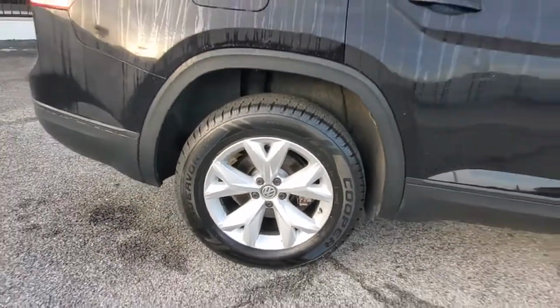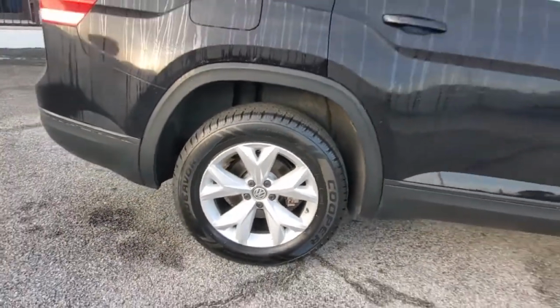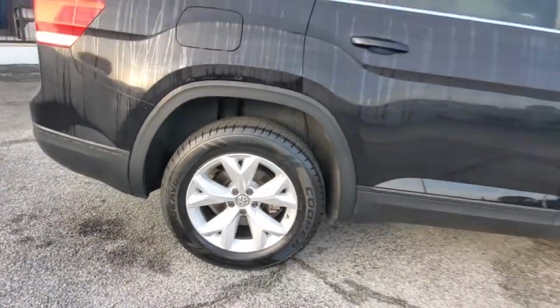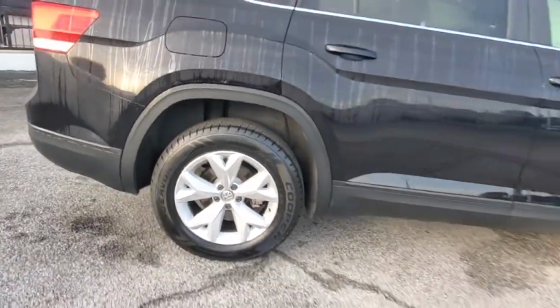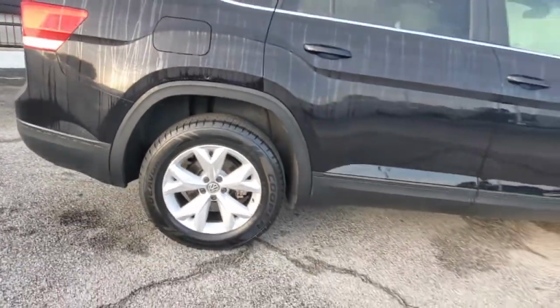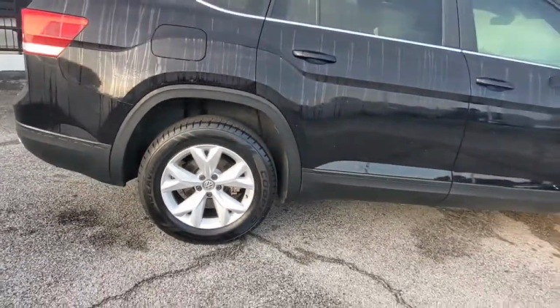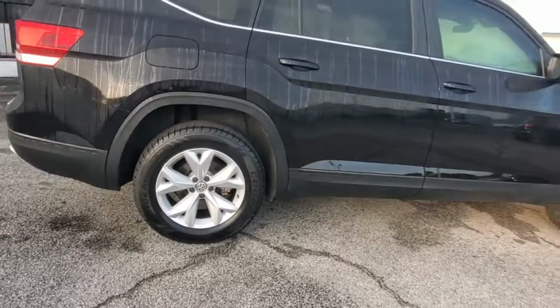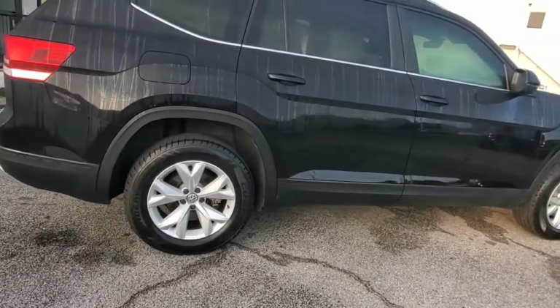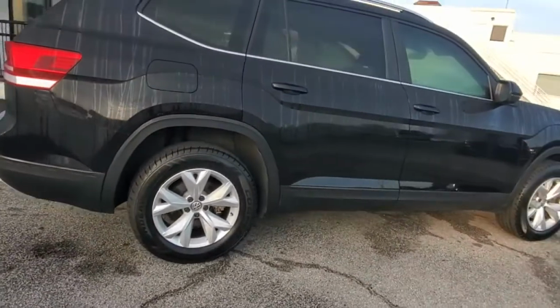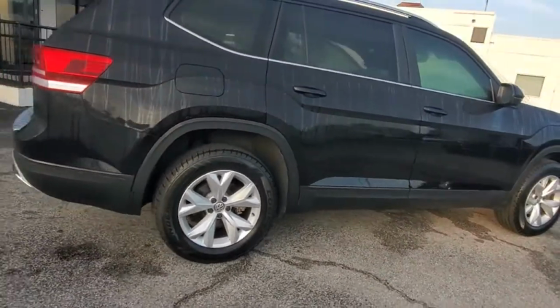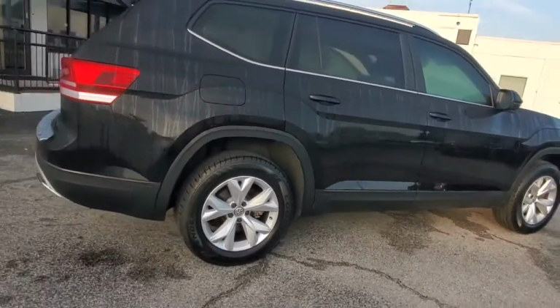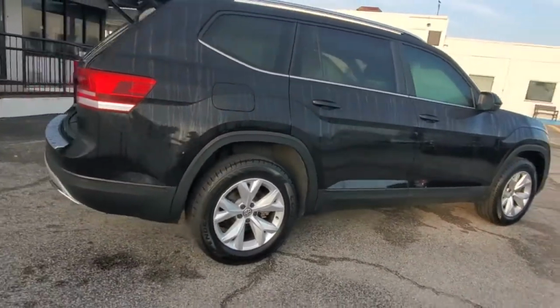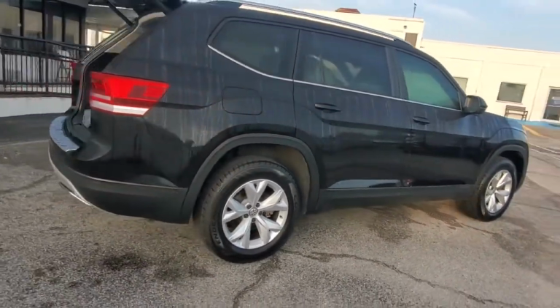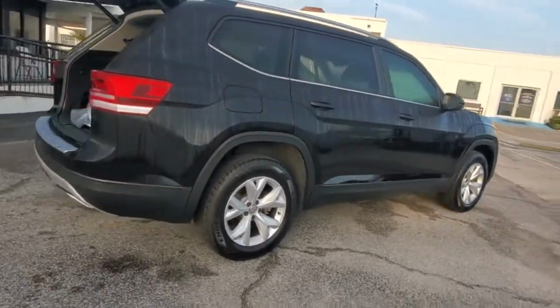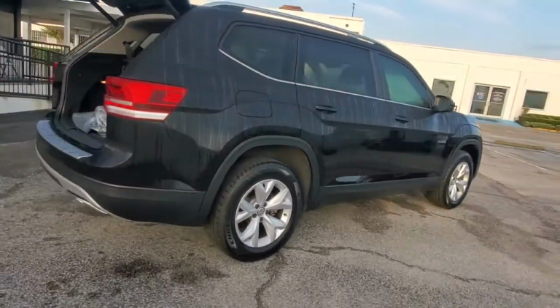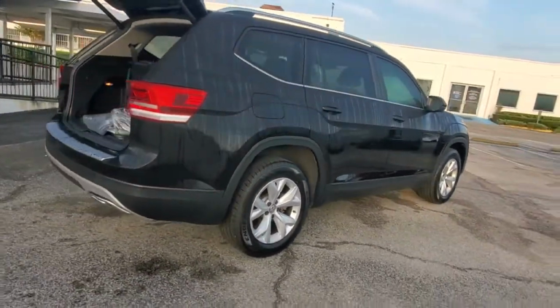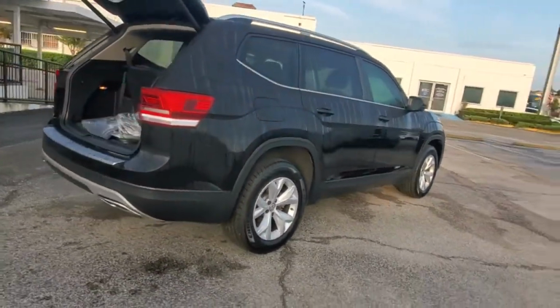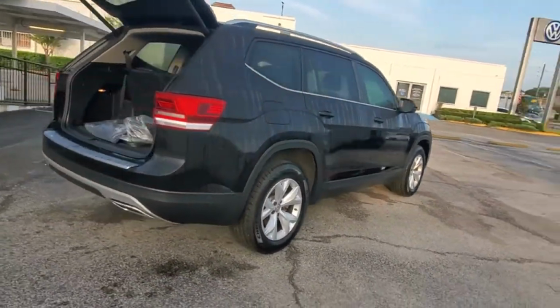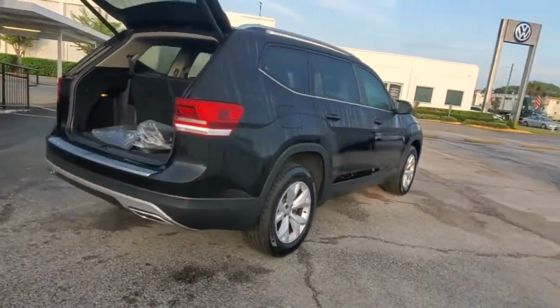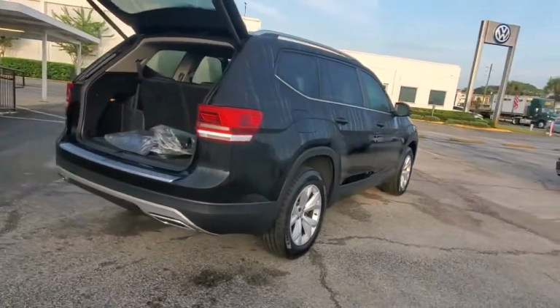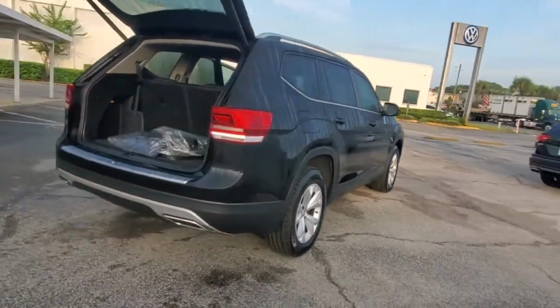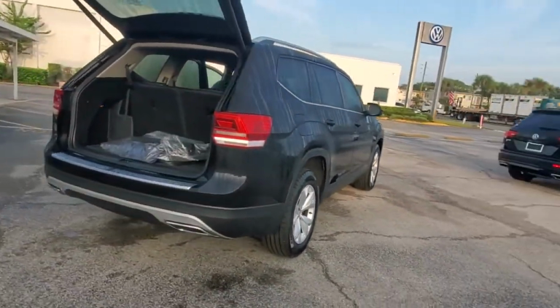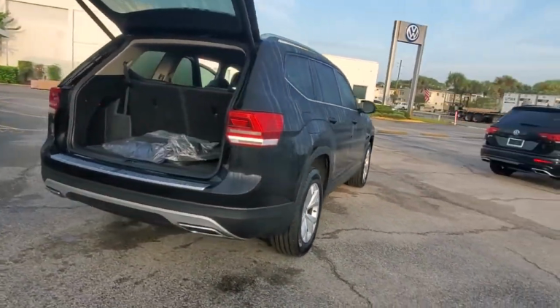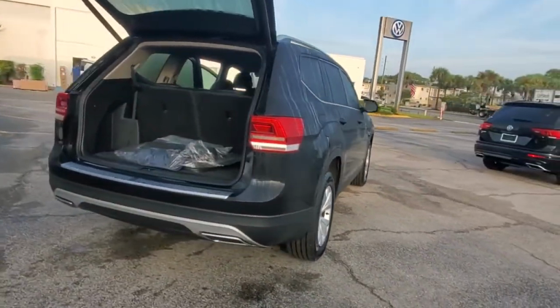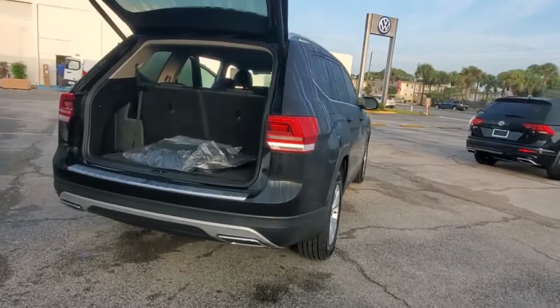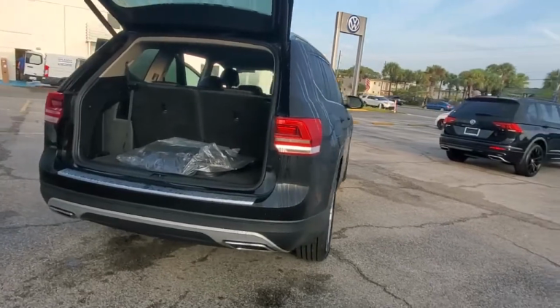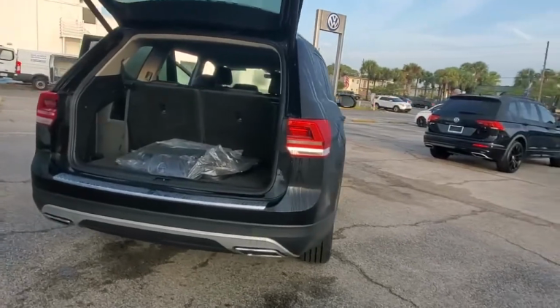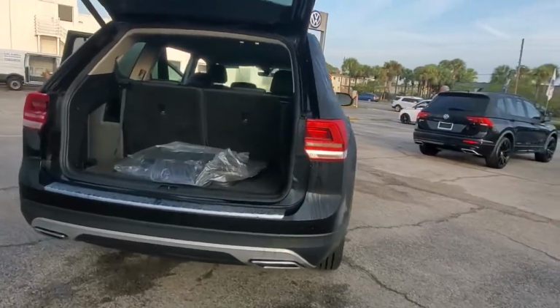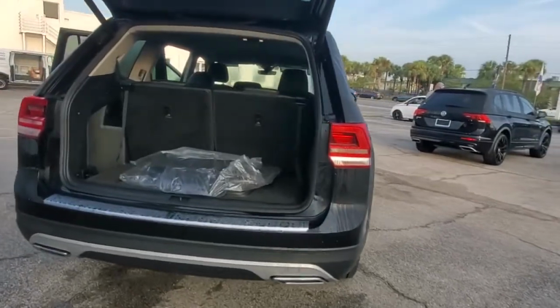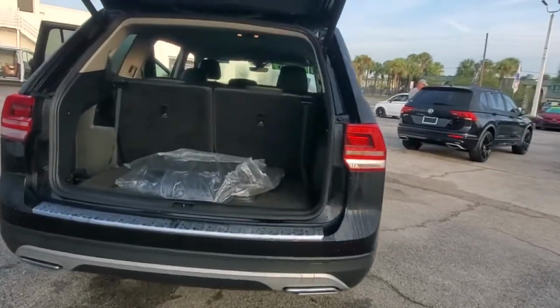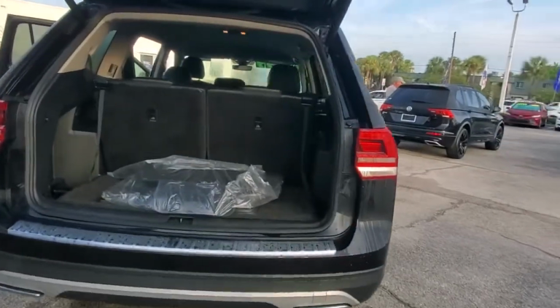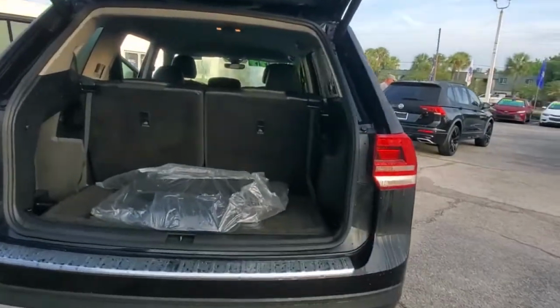Honest and uncomplicated, this well-built family hauler prioritizes safety, comfort, and connectivity. These are just some of the great options this vehicle comes with.